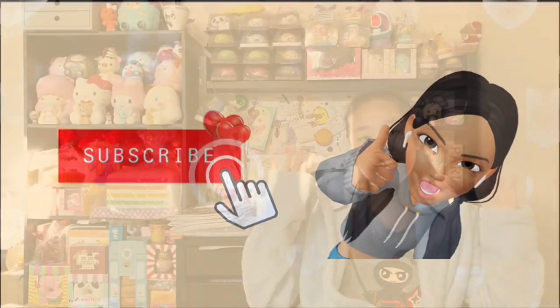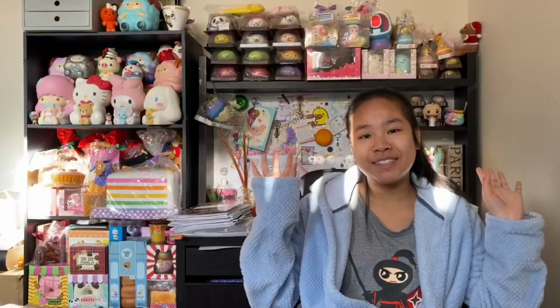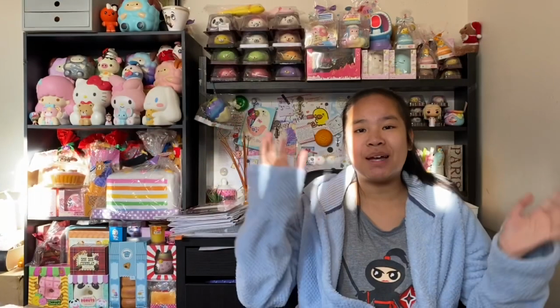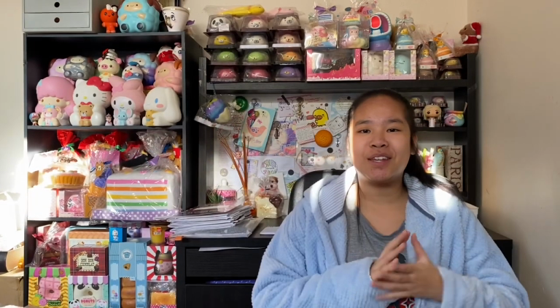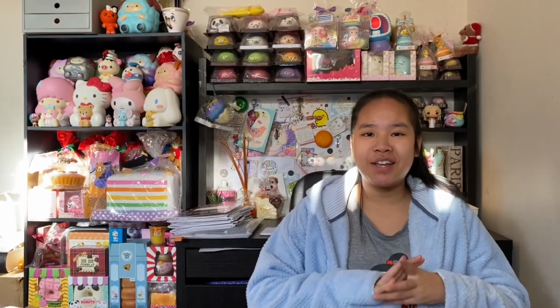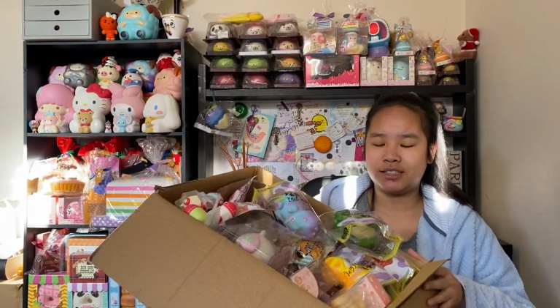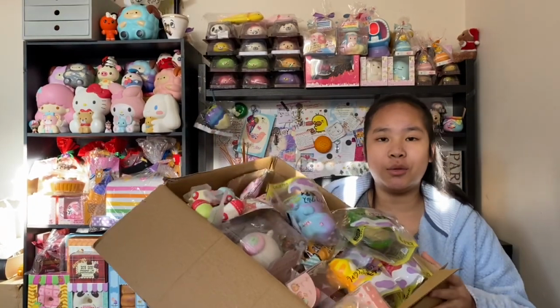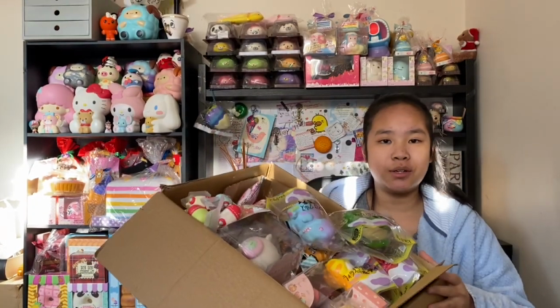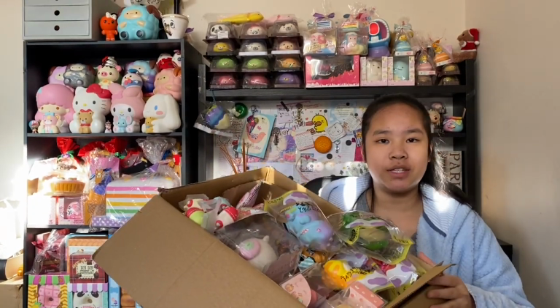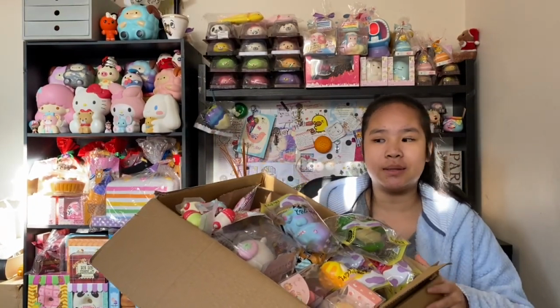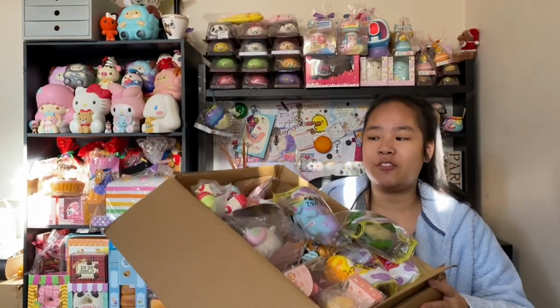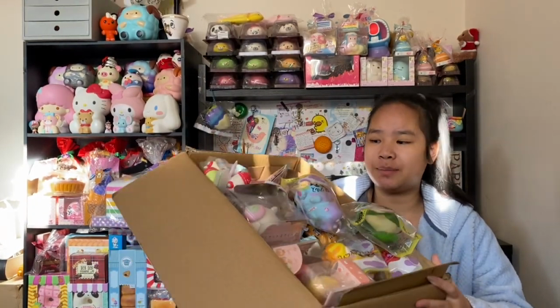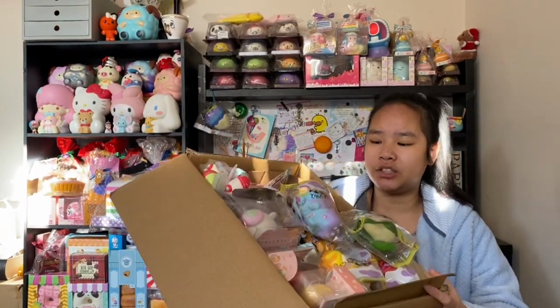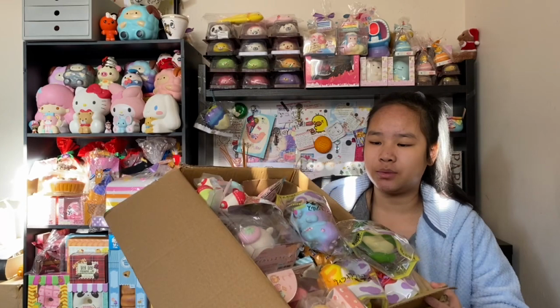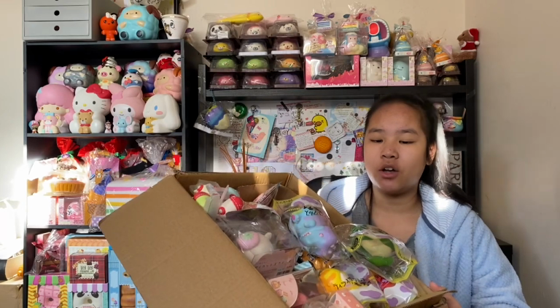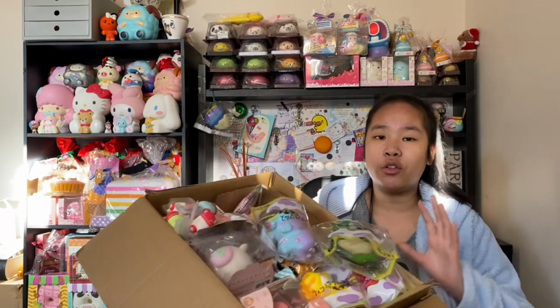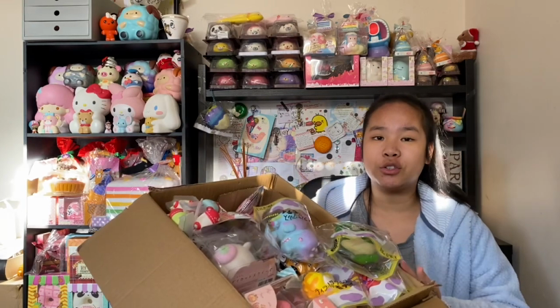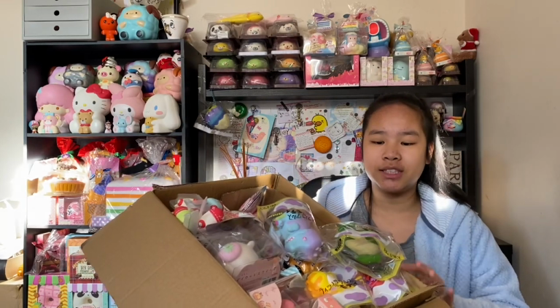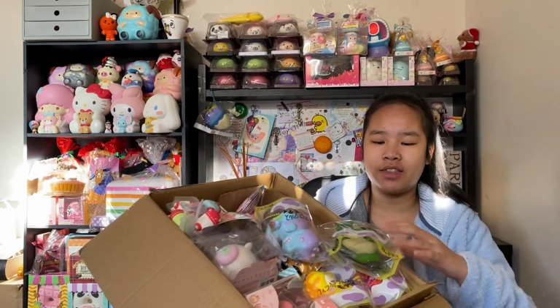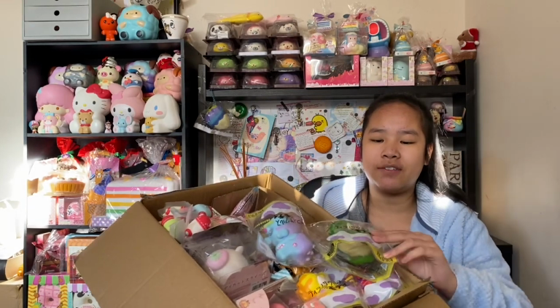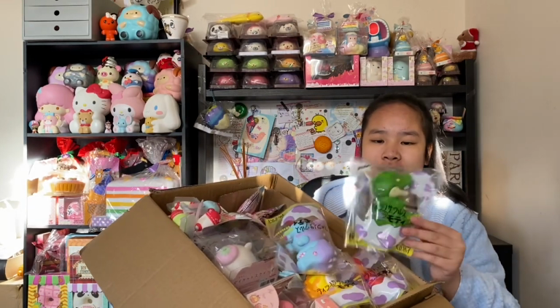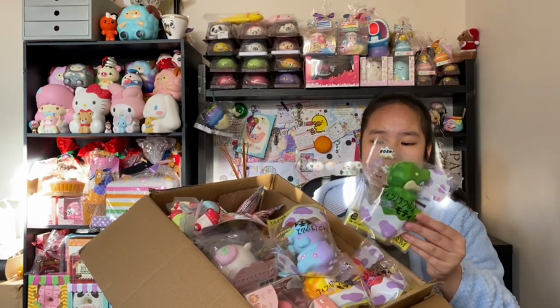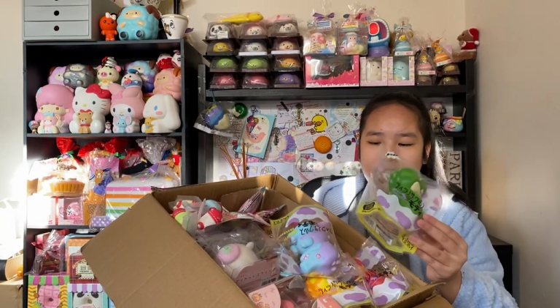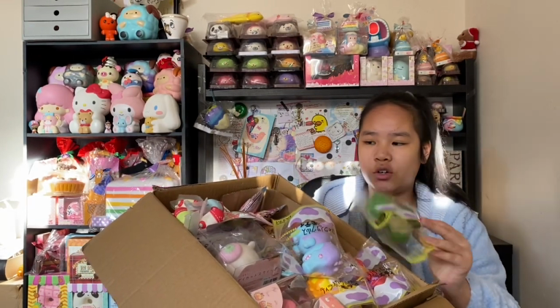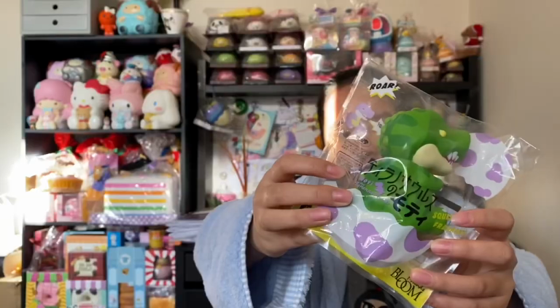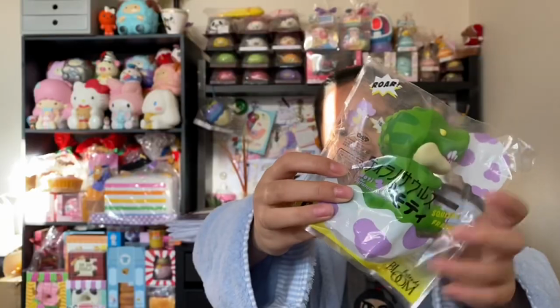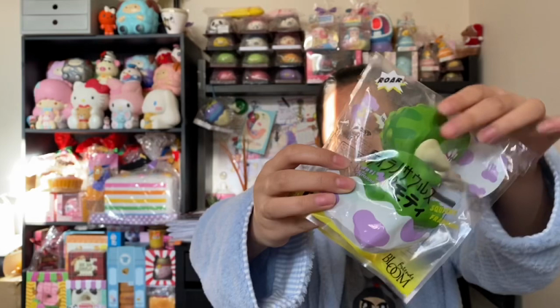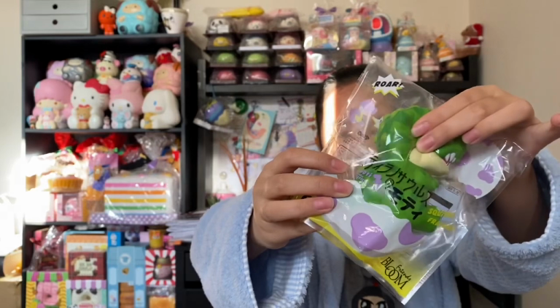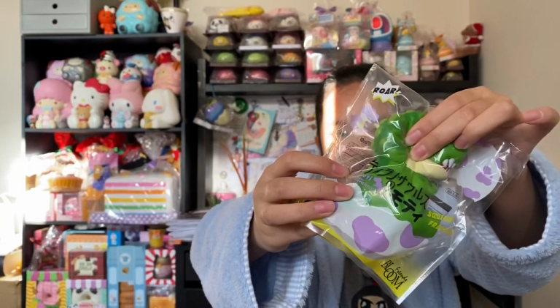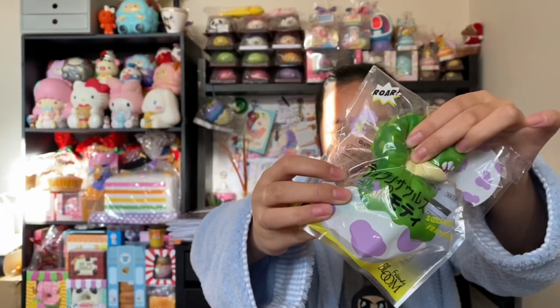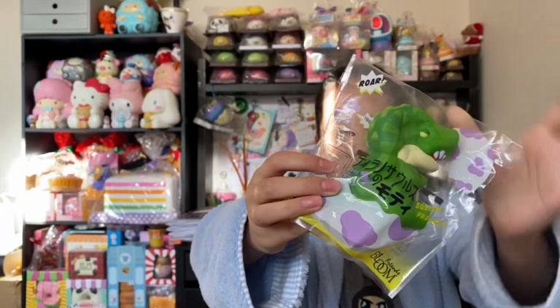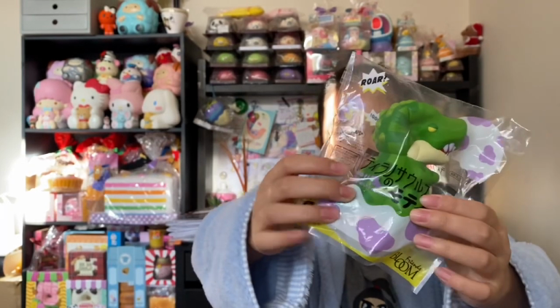Welcome back to another video! I'm going to be reviewing the Life Petite package and this one has all the new squishies and everything — it even has the dinosaurs. Here's the first design of the dinosaur and it's the green one.